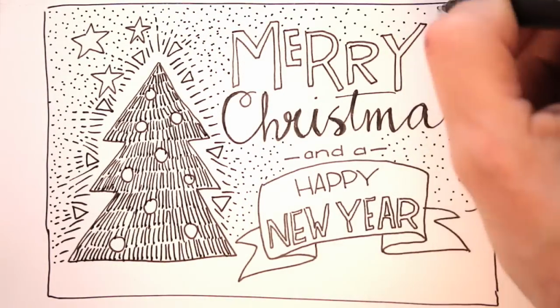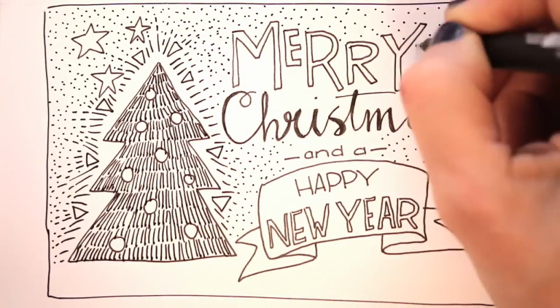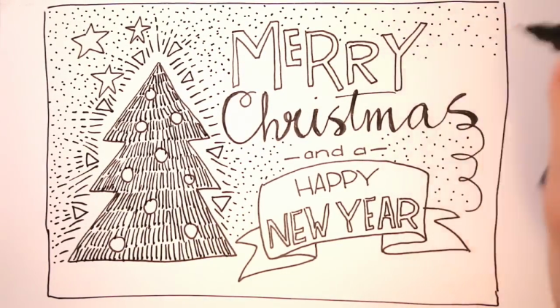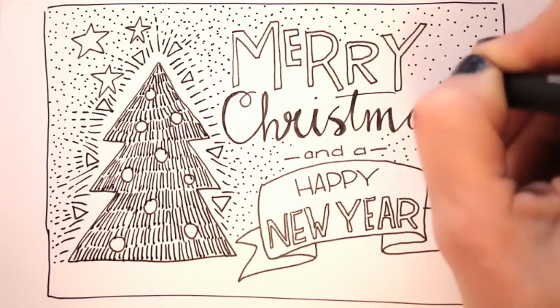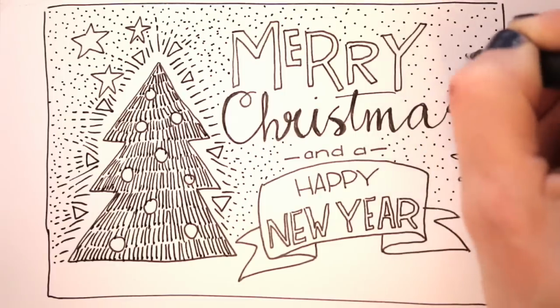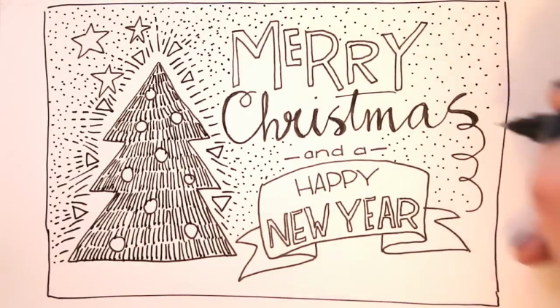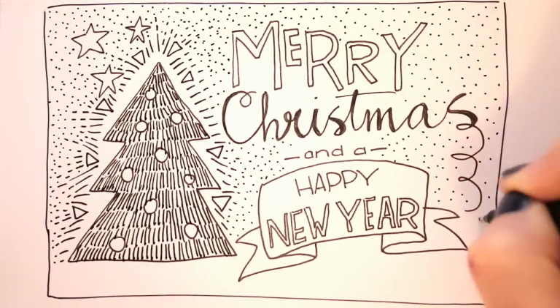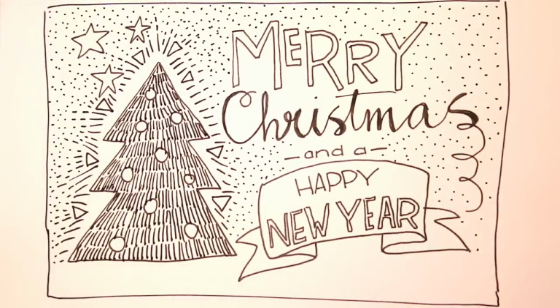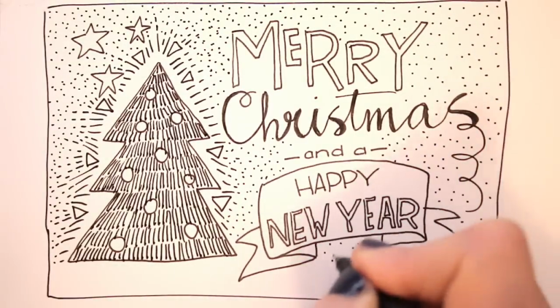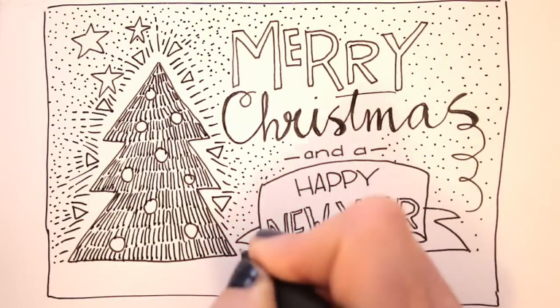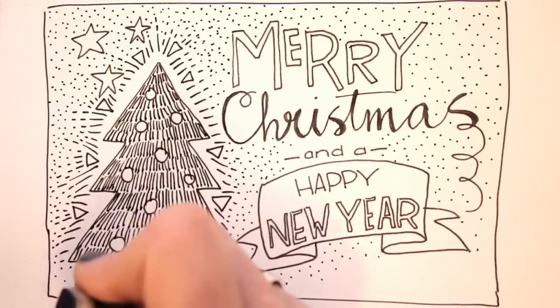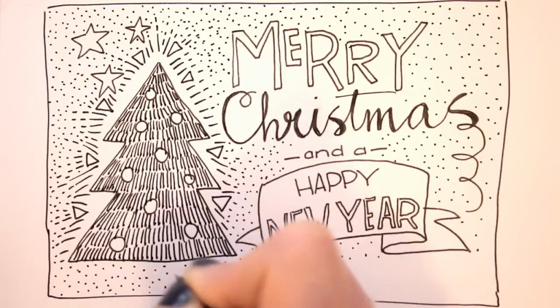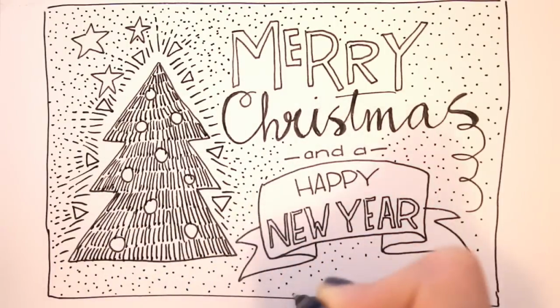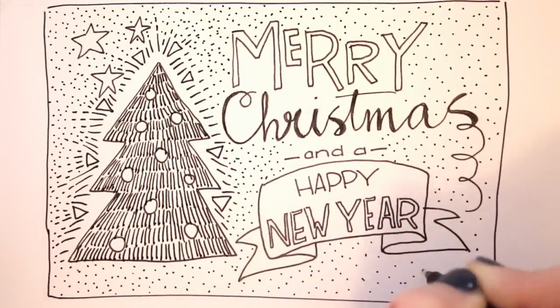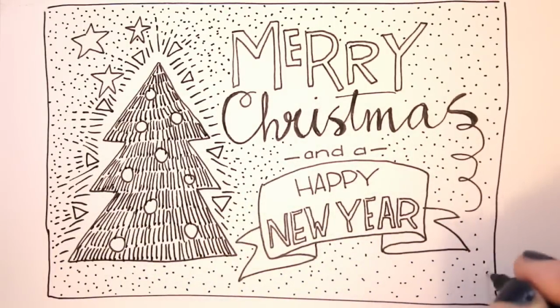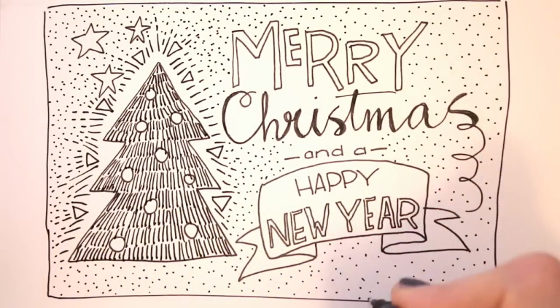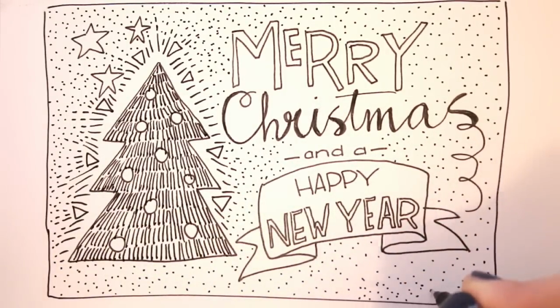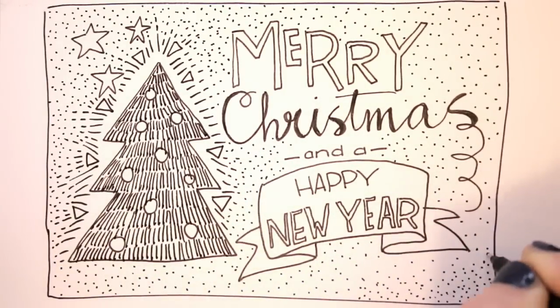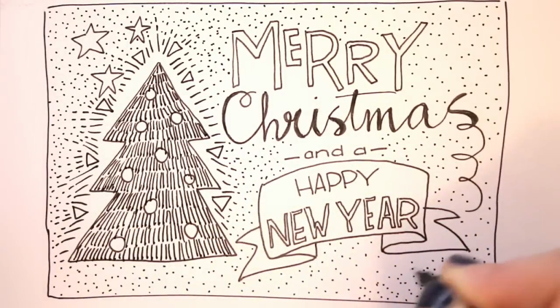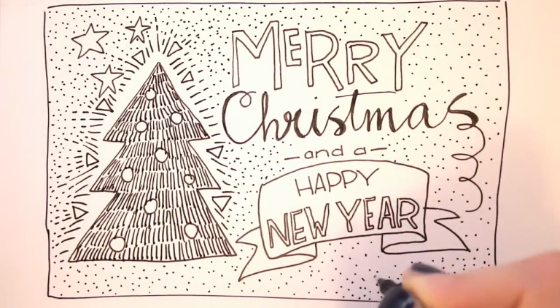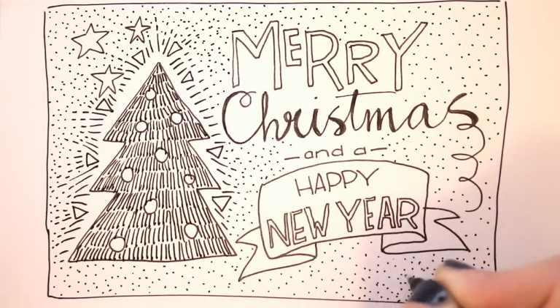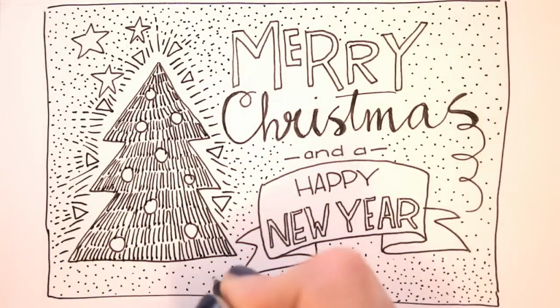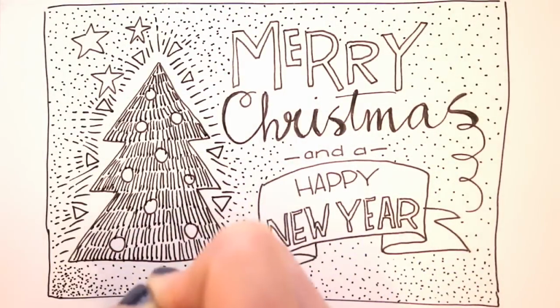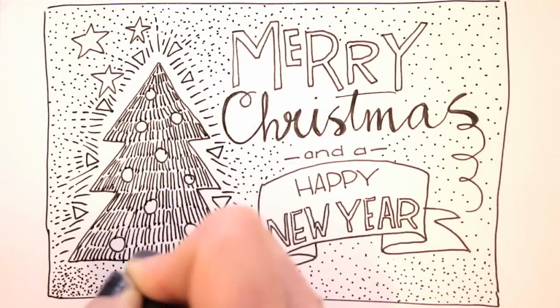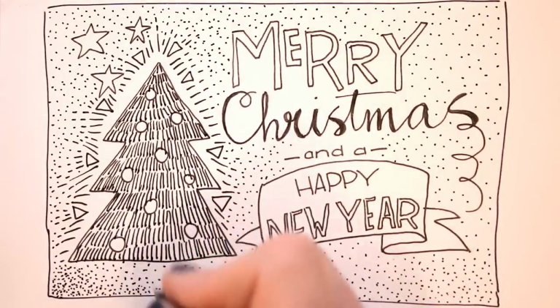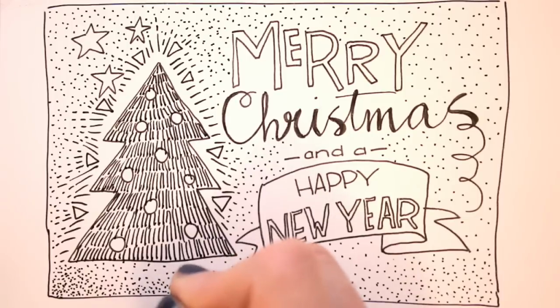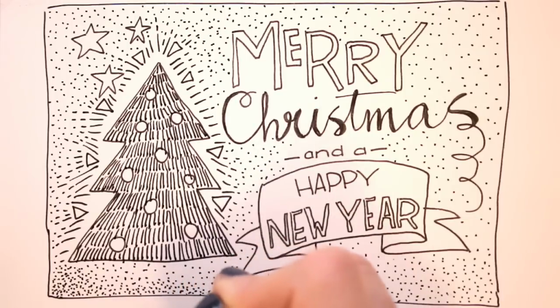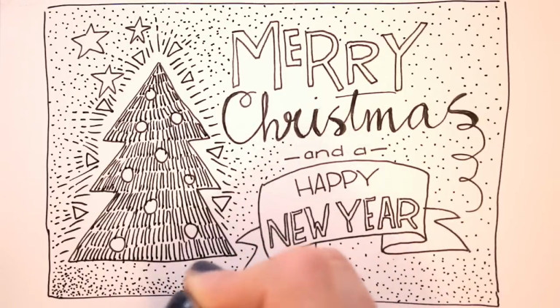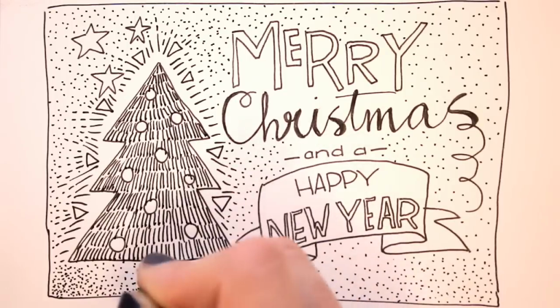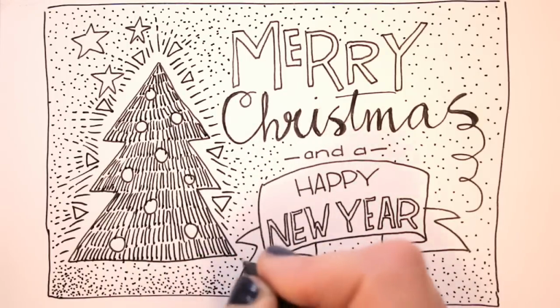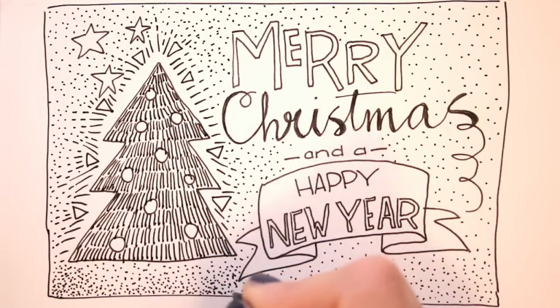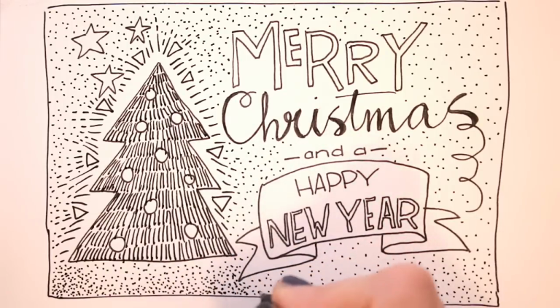Using mostly dots — the more dots you put close together, the darker the area will get. And that is a great way to make smooth transitions from light to dark. Also it's kind of meditative, putting all those dots next to each other, with a fun effect!